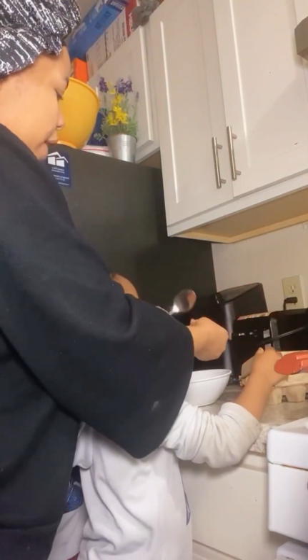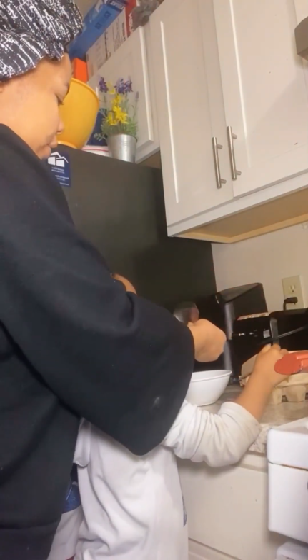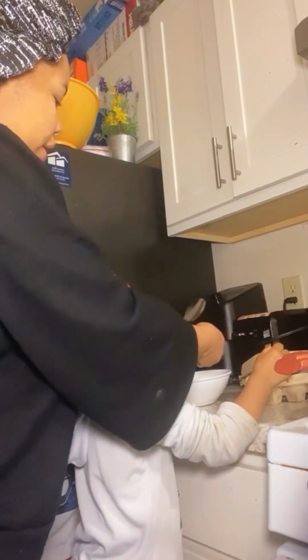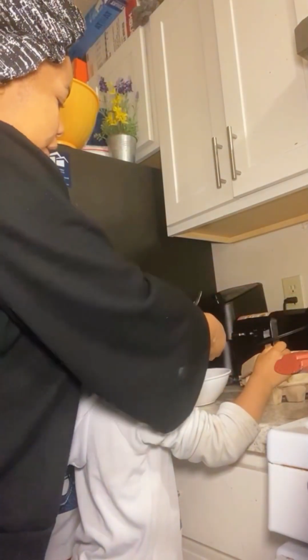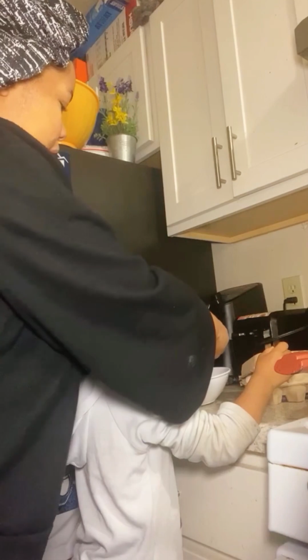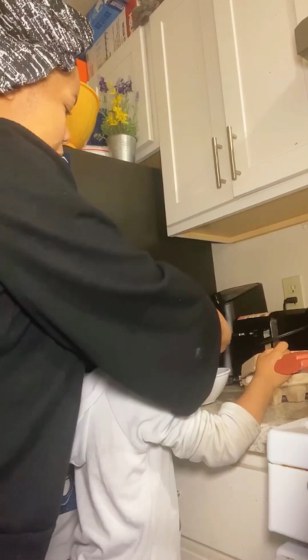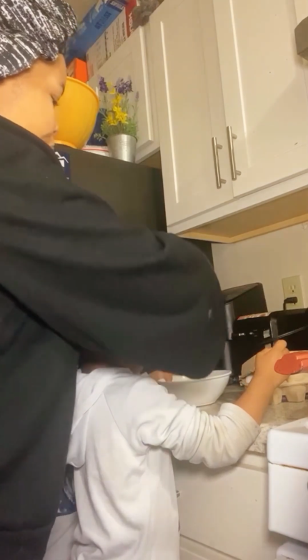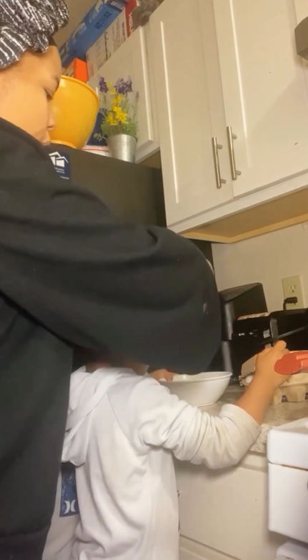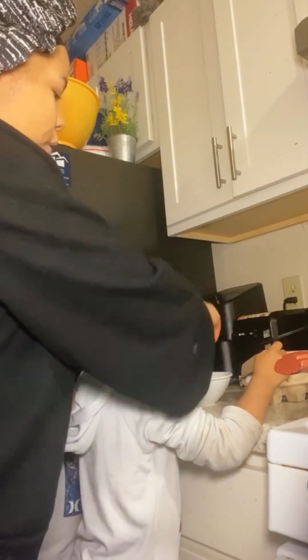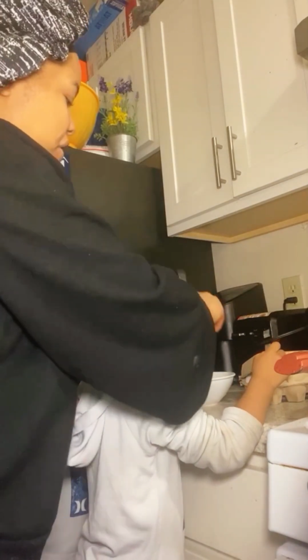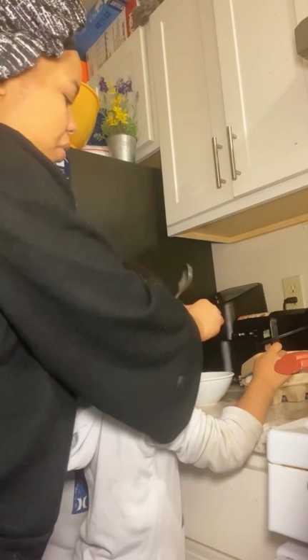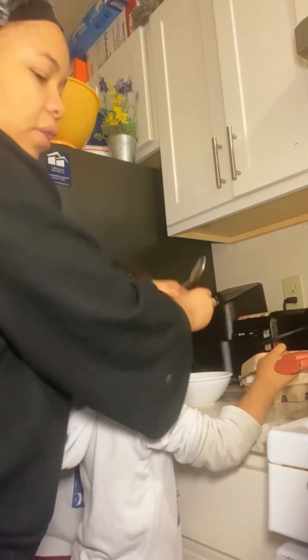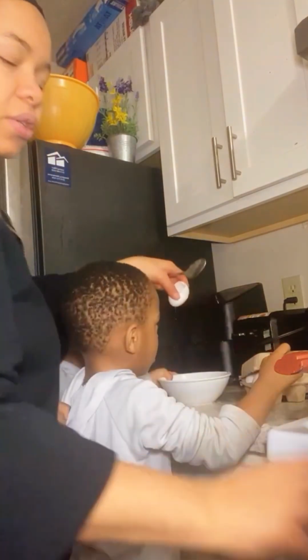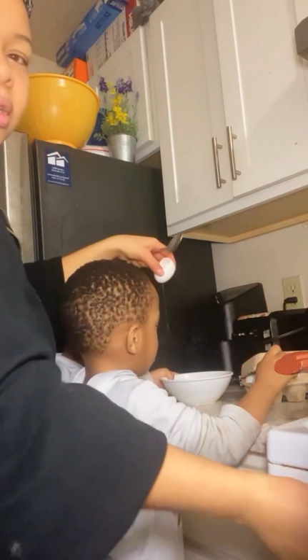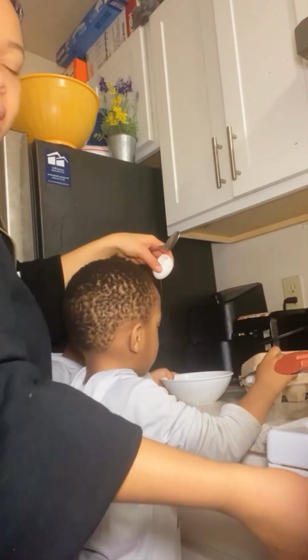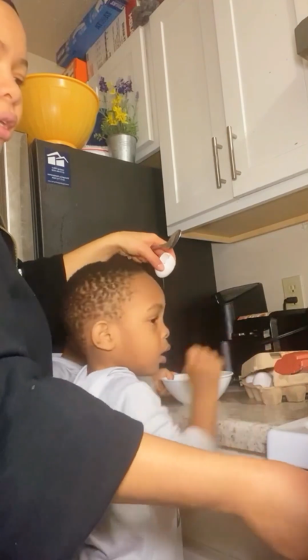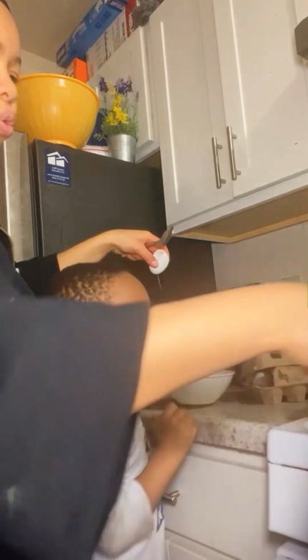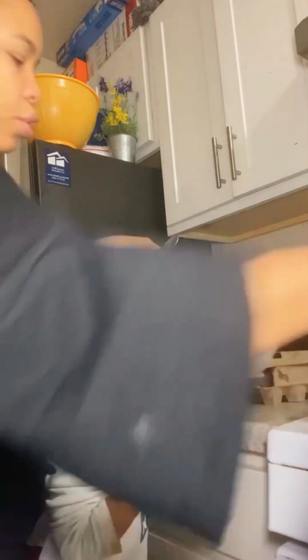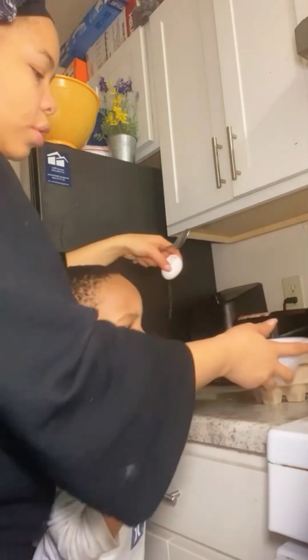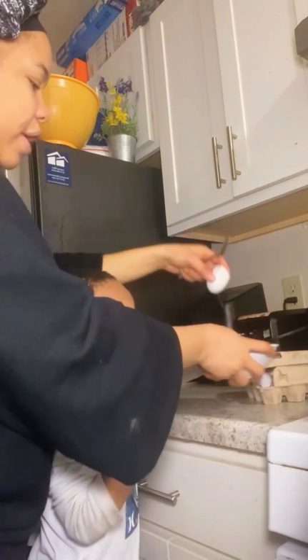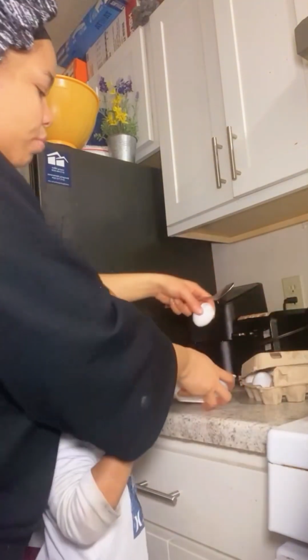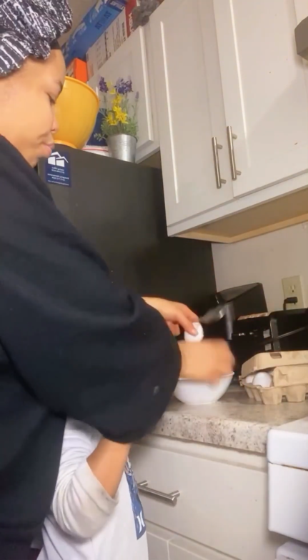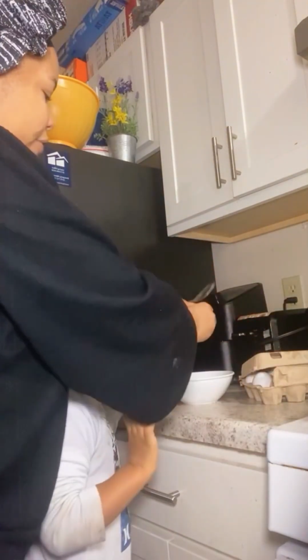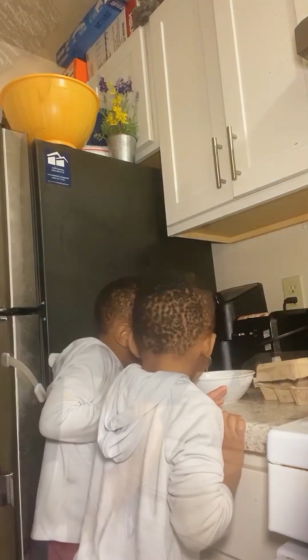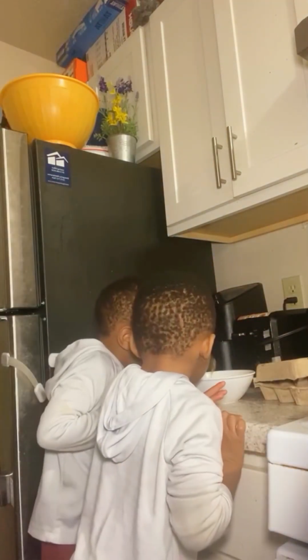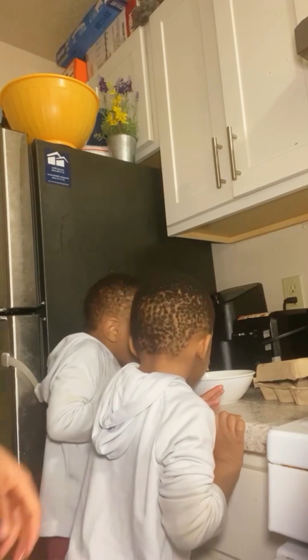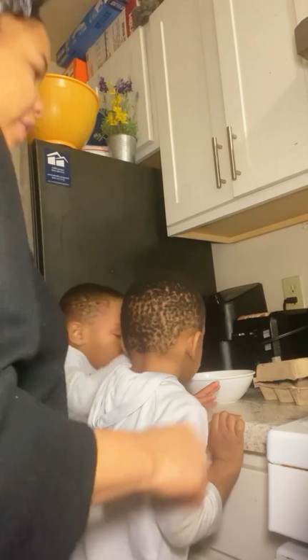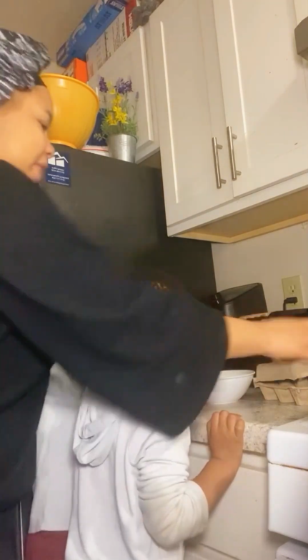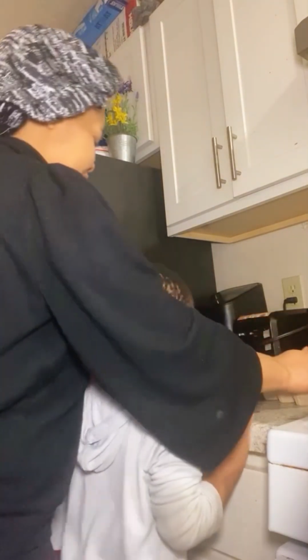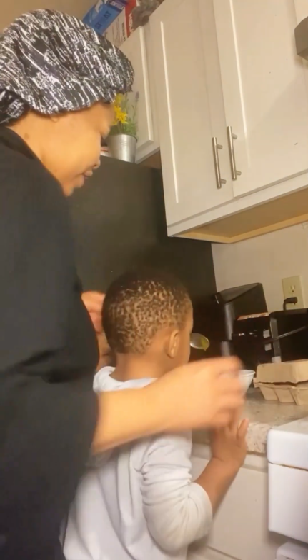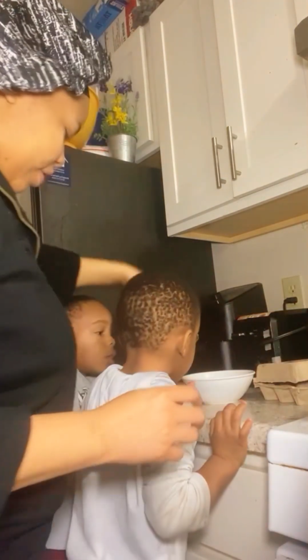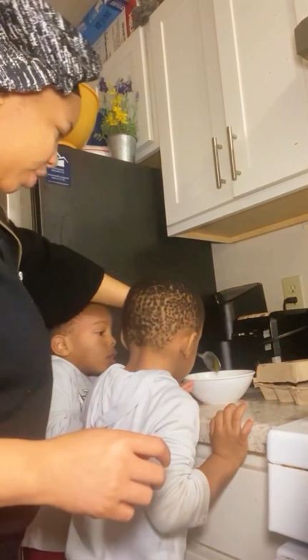Like this — you break it like this, then you pour. Don't touch it though. You don't need to touch it. No, no, no, don't pour it. We're going to put it like this. Every time he's always turning something — now he's got a job.